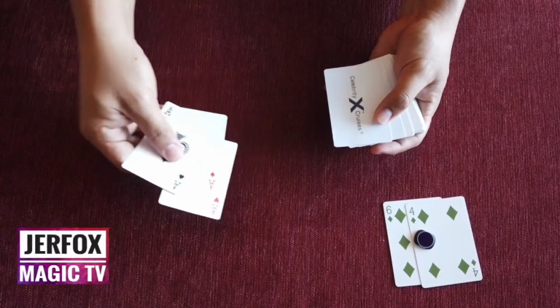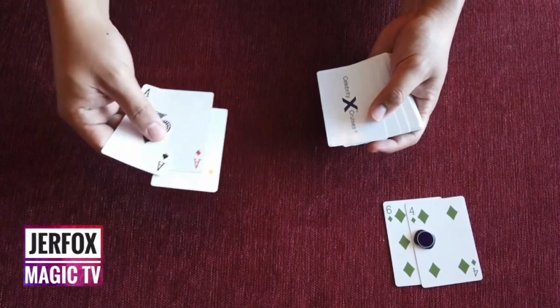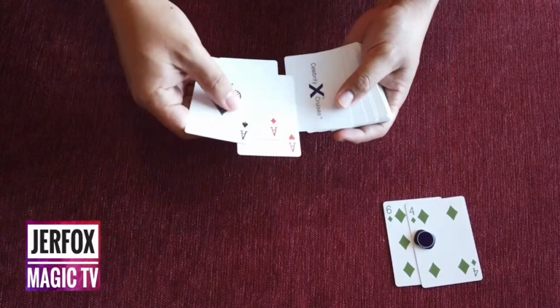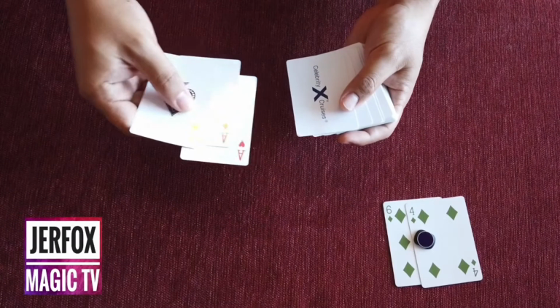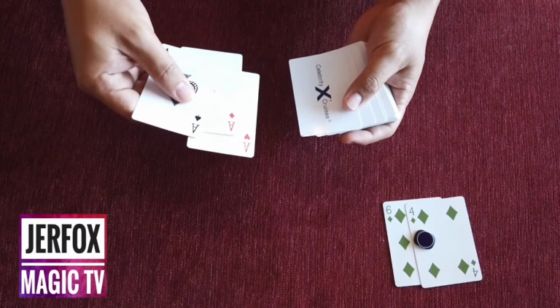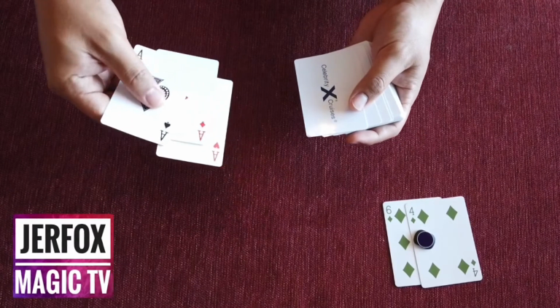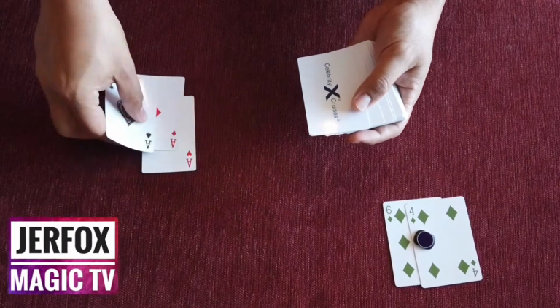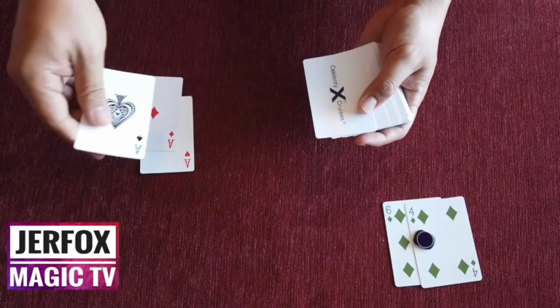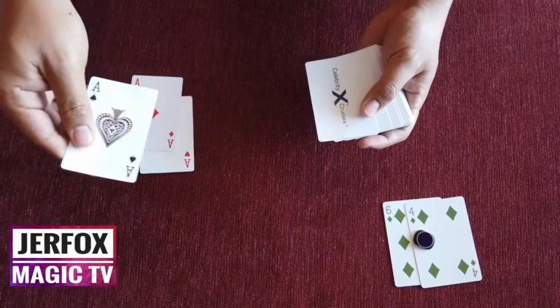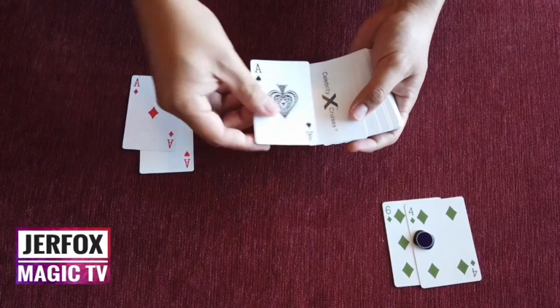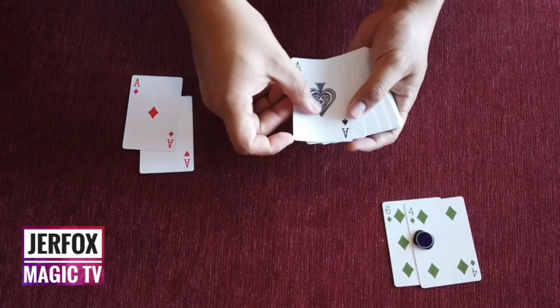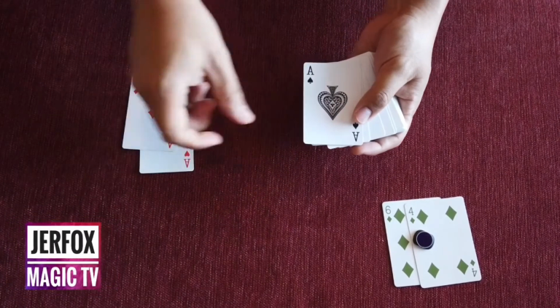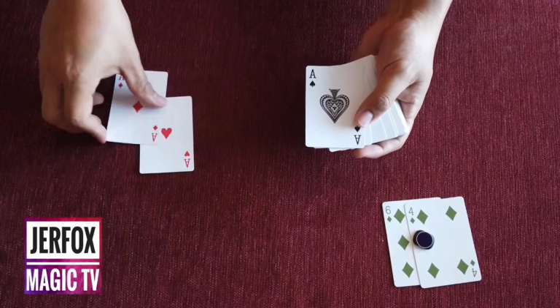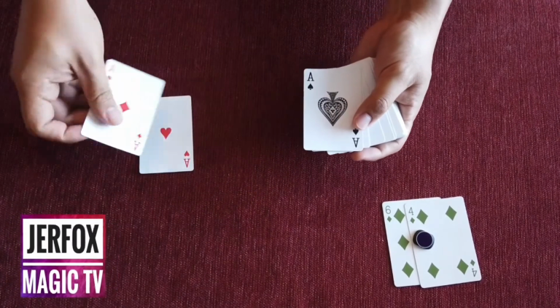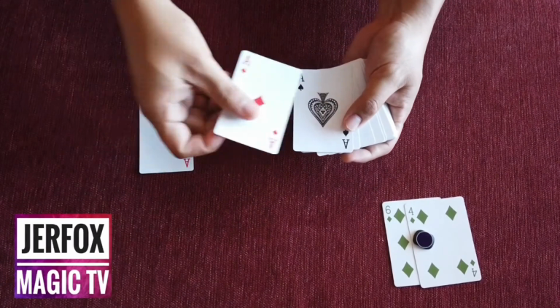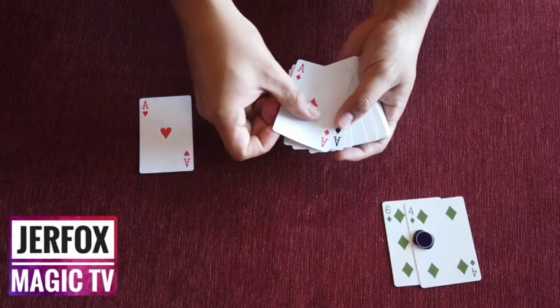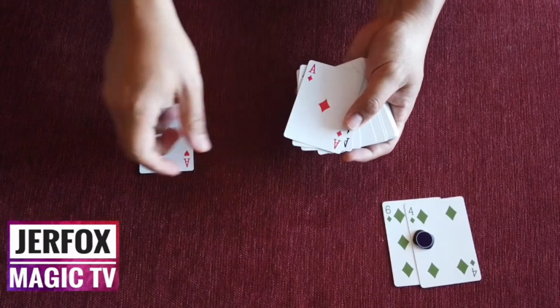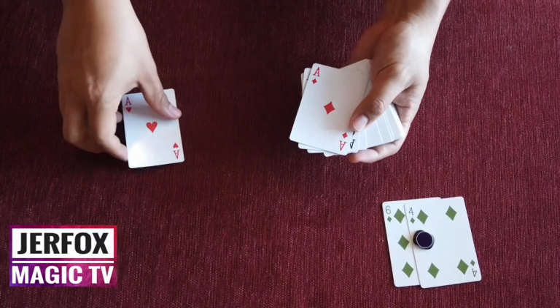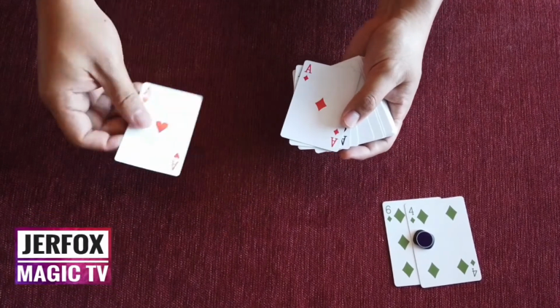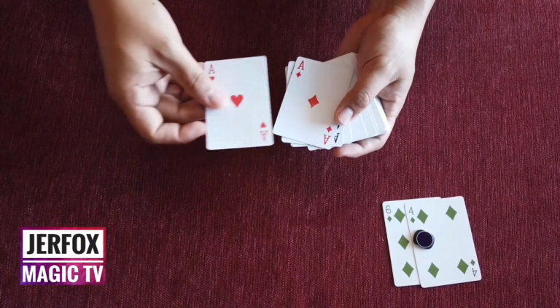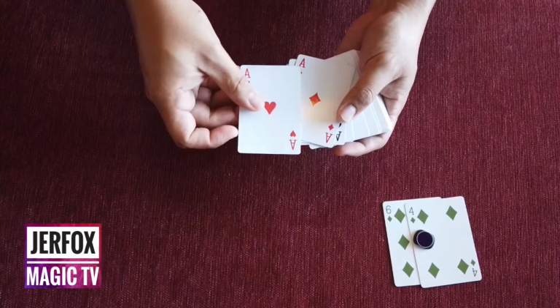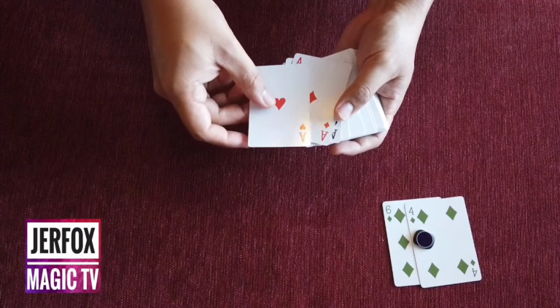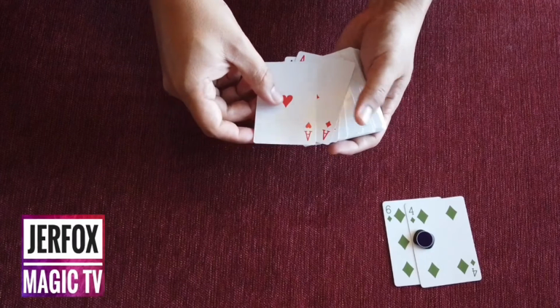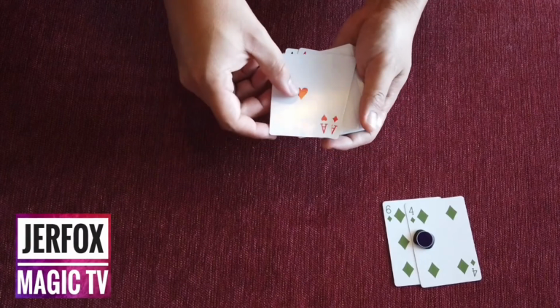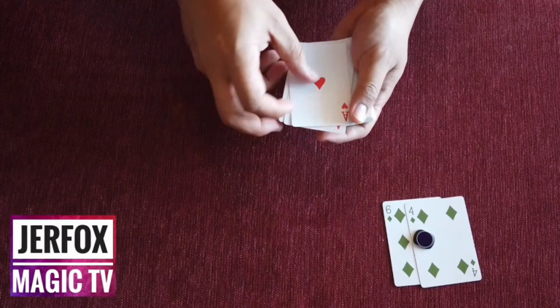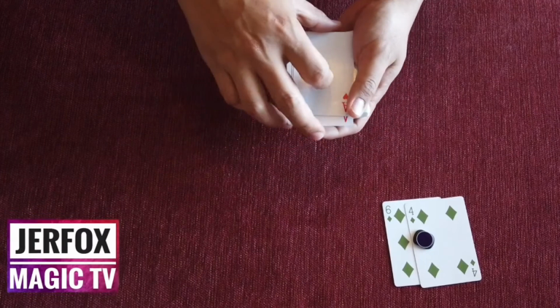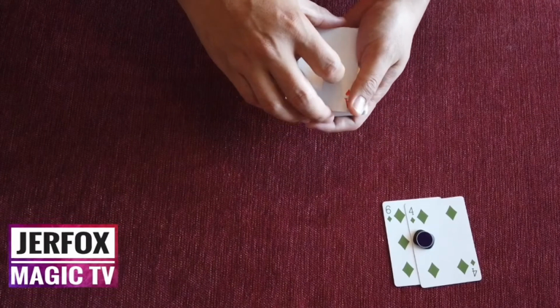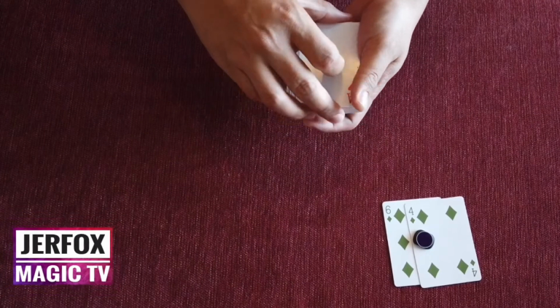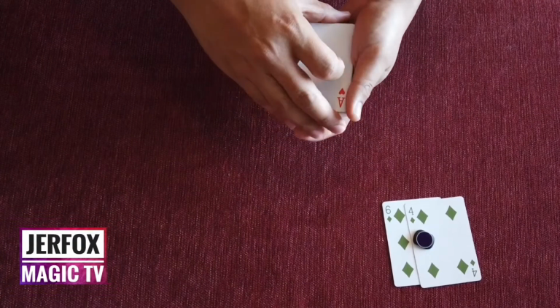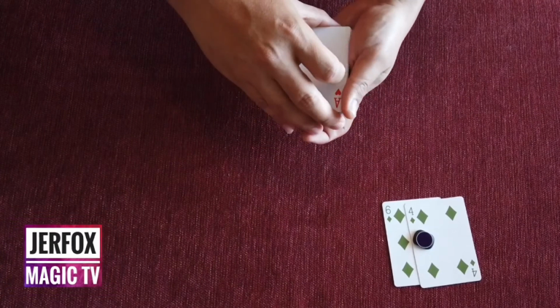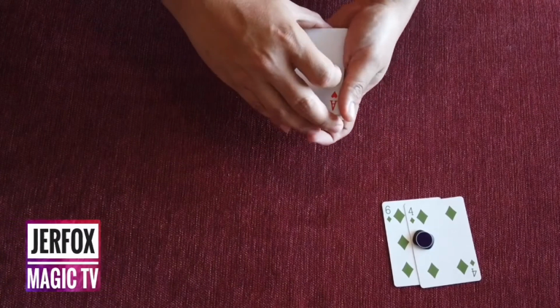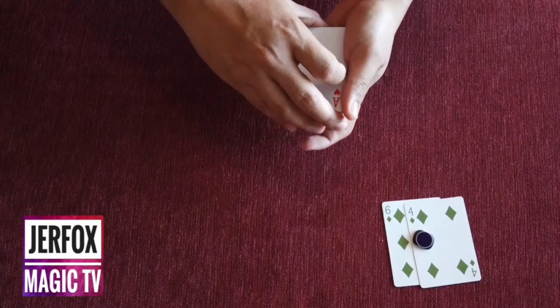Next. Ace of spades. Diamond. And a heart. Try to disappear.